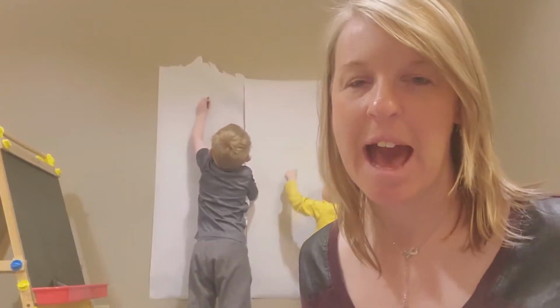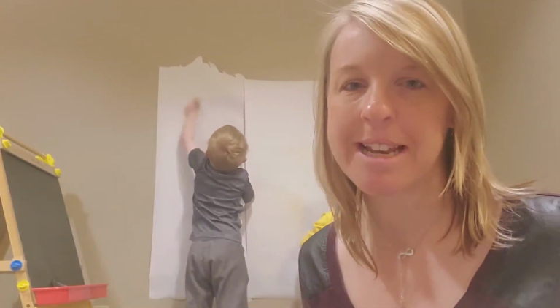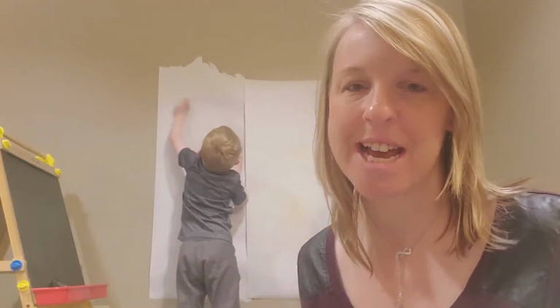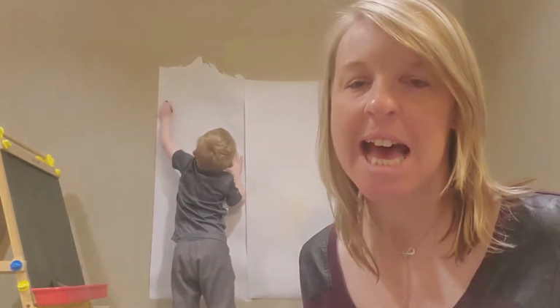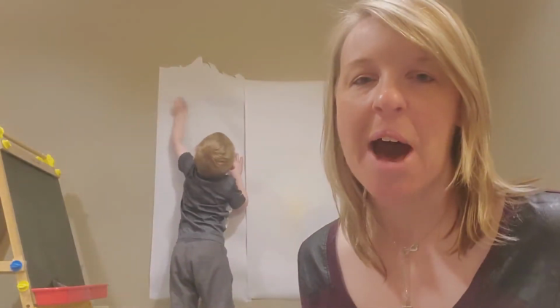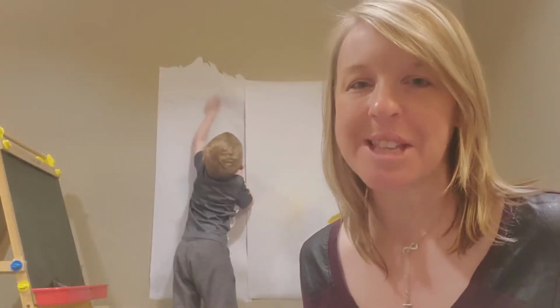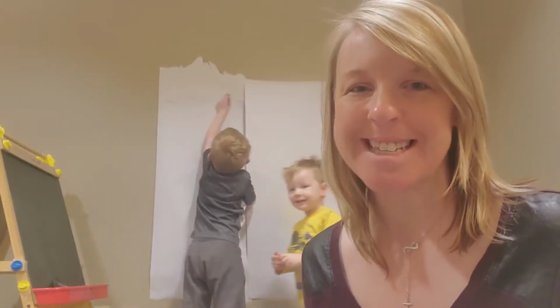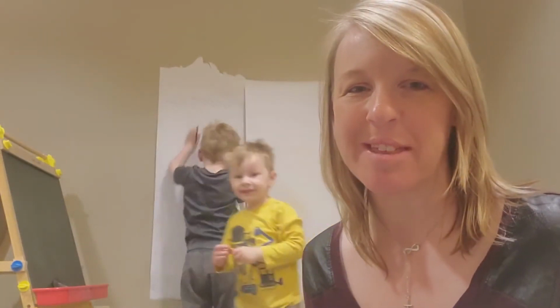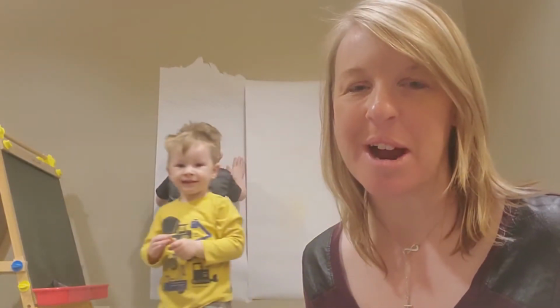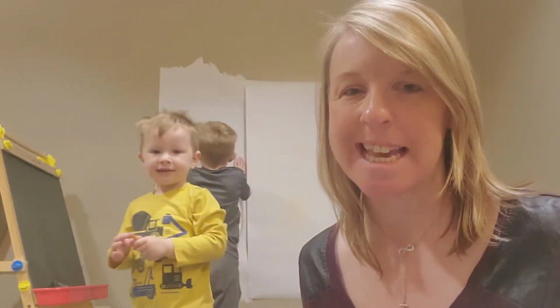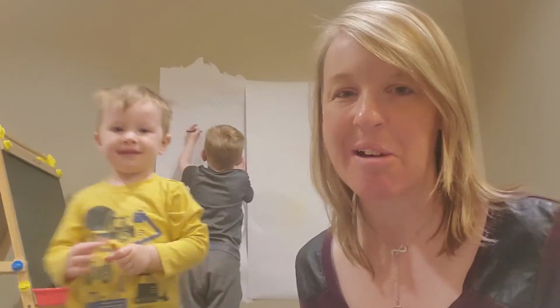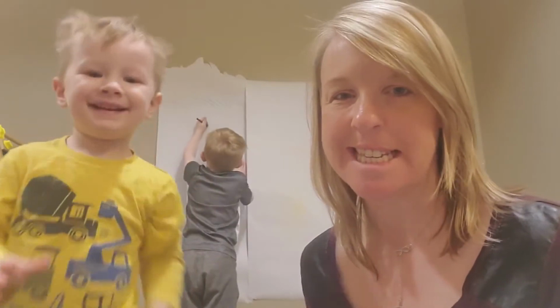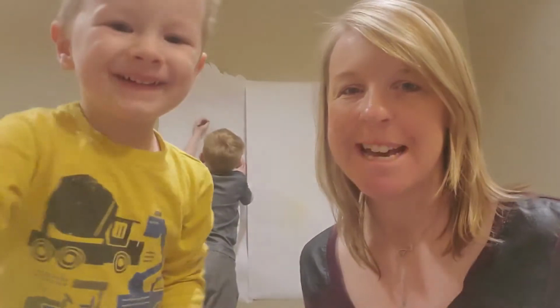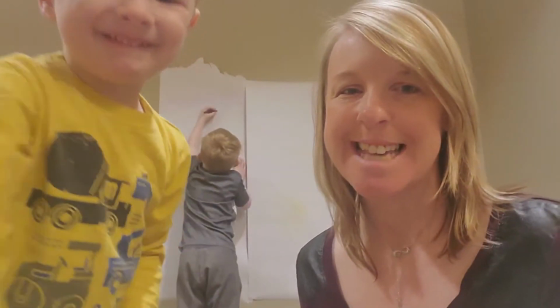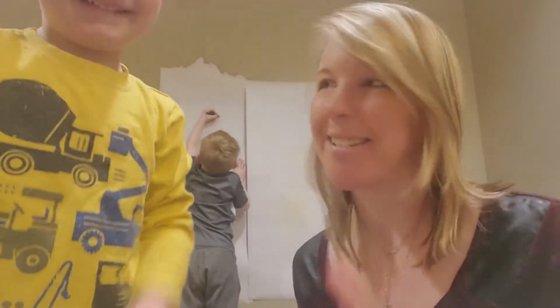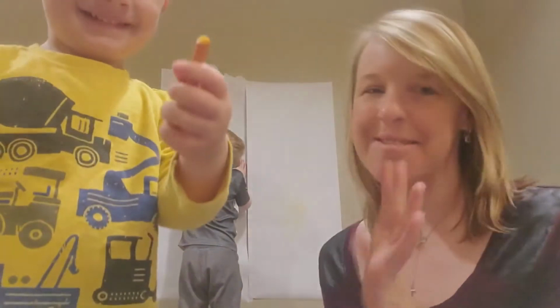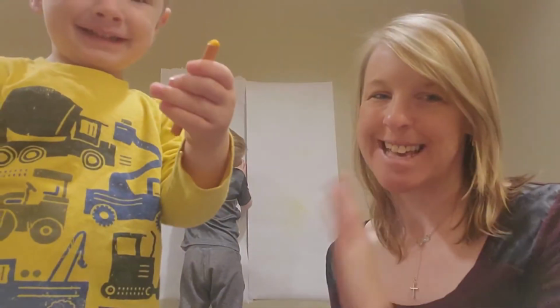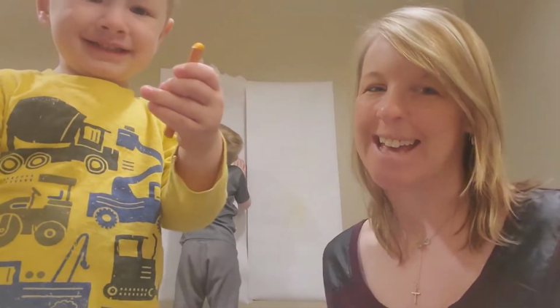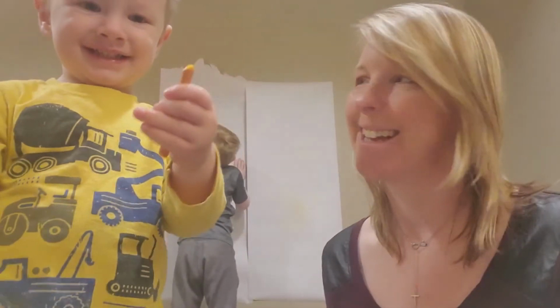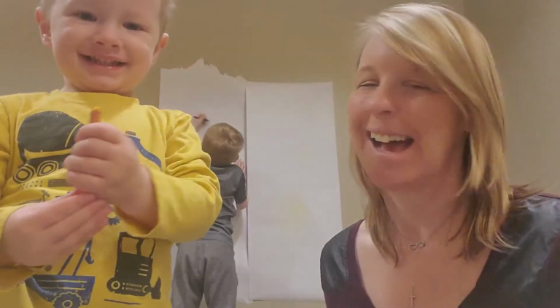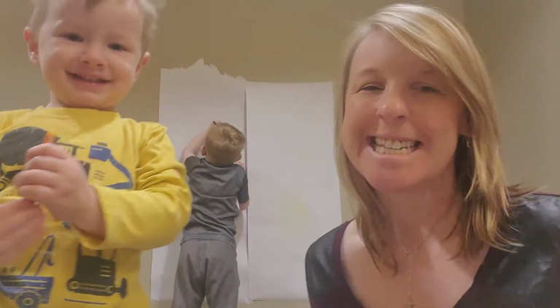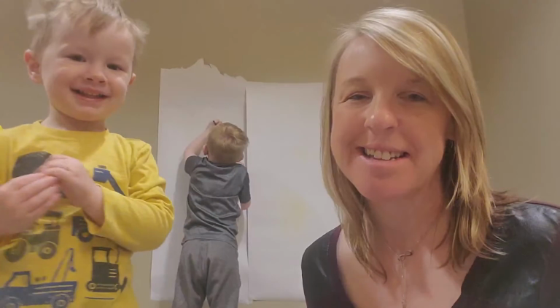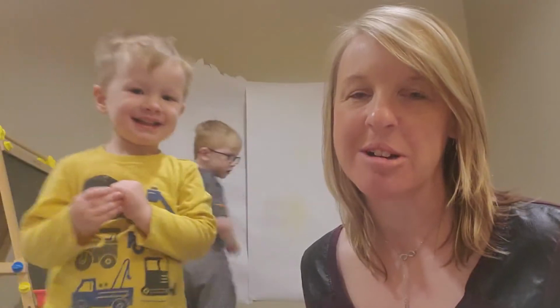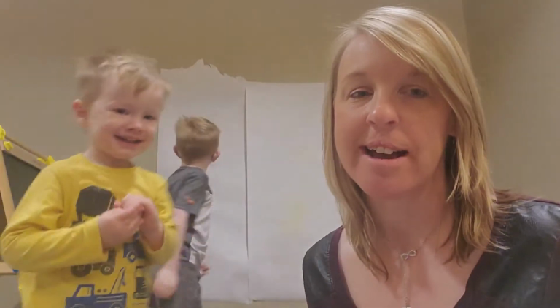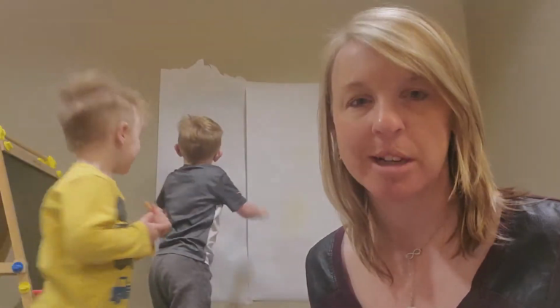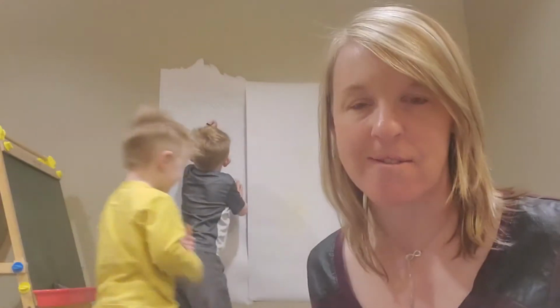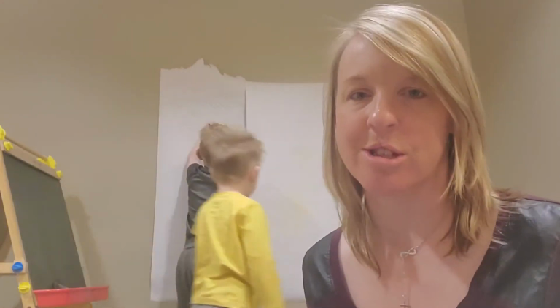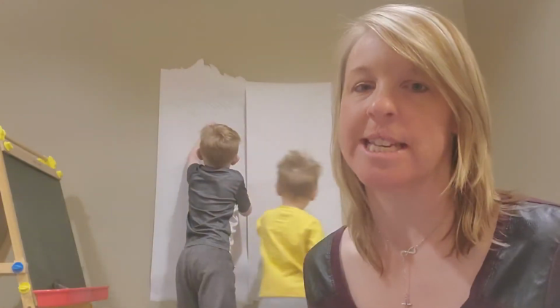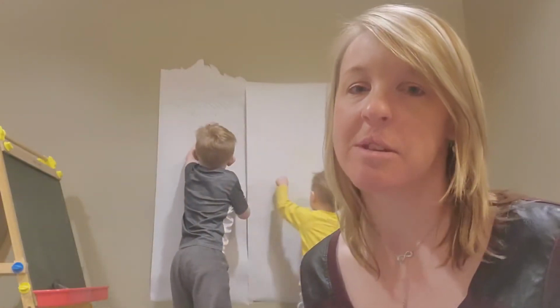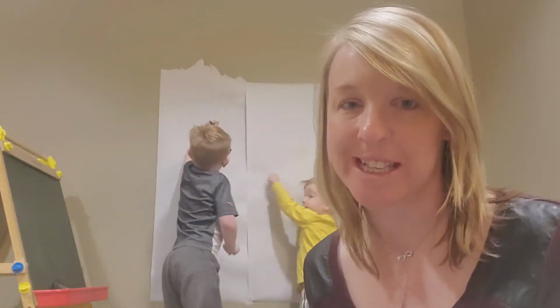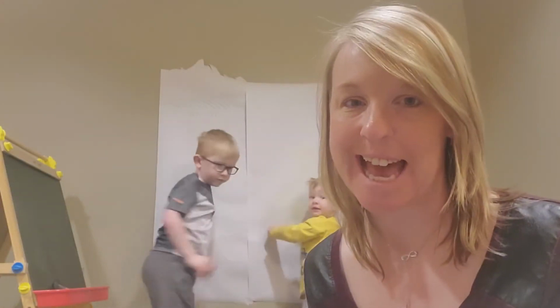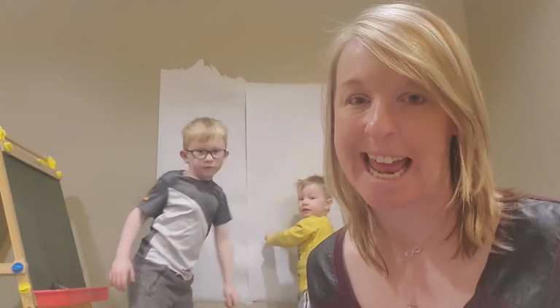Happy Monday friends! Miss Lara is here with your daily OT tip. Today I want to talk about drawing and working on a vertical surface and all of the benefits that that can have.